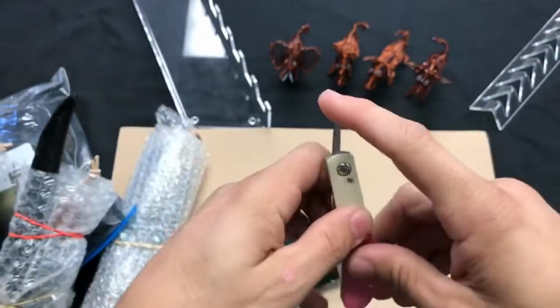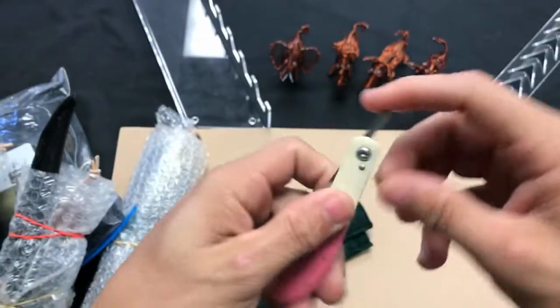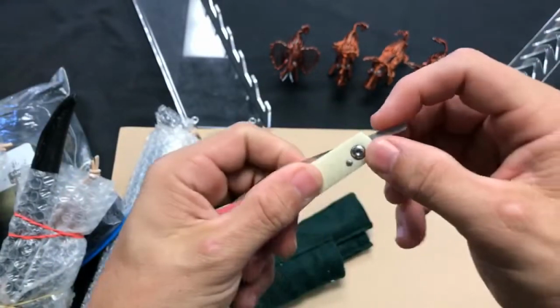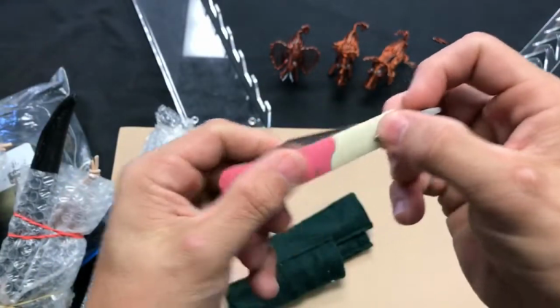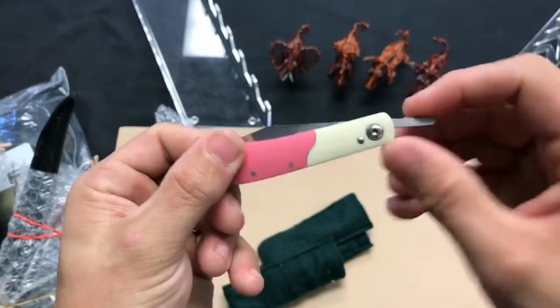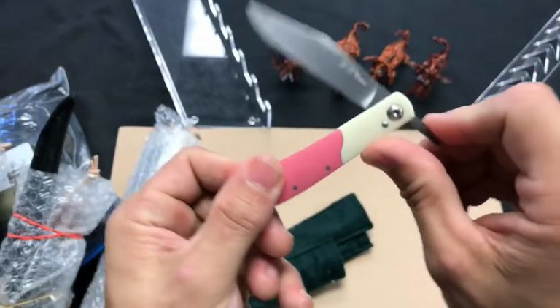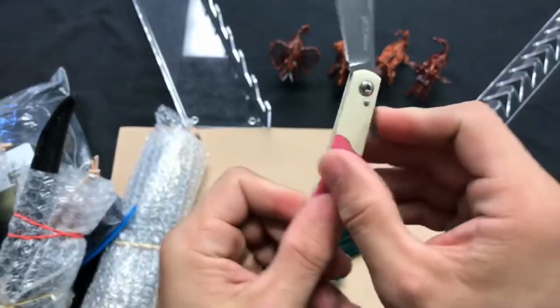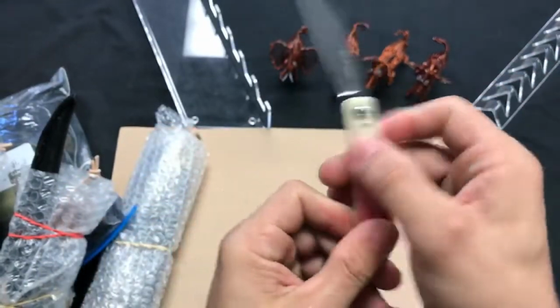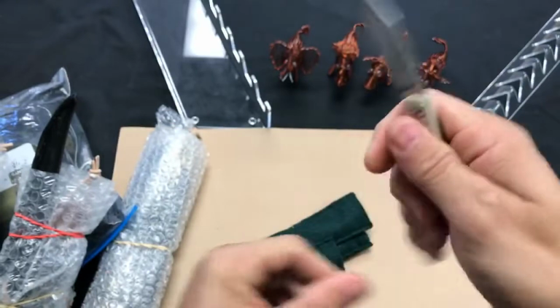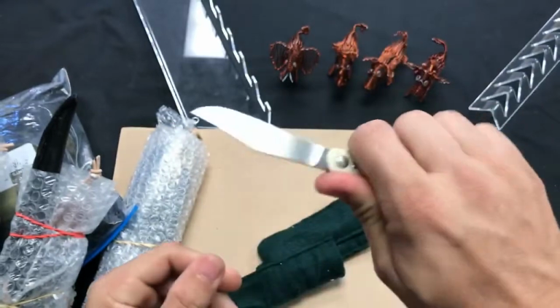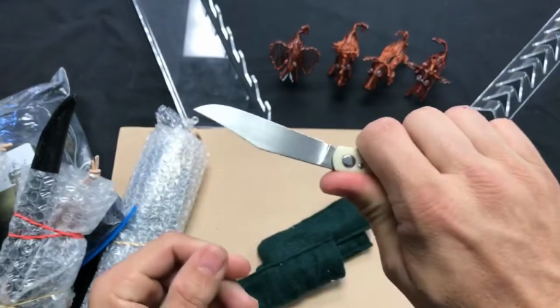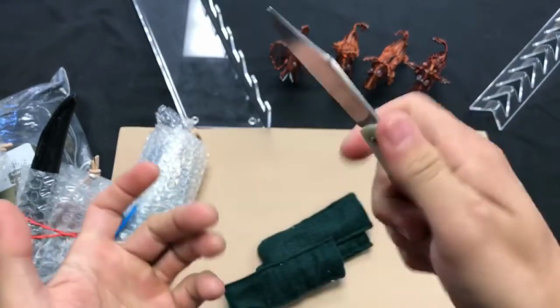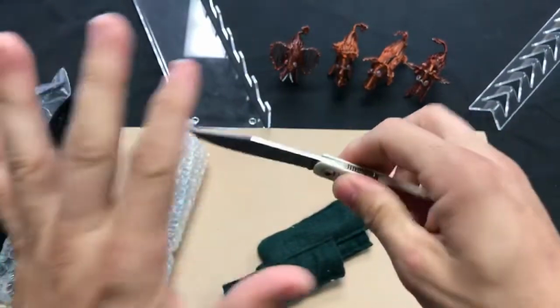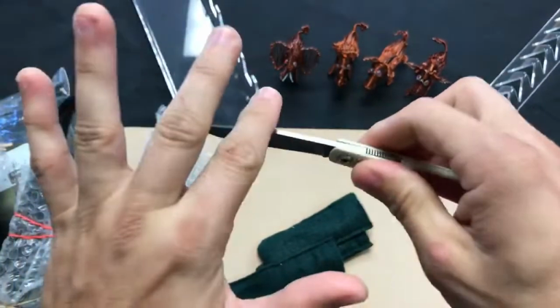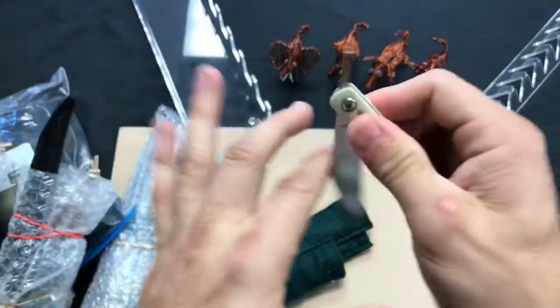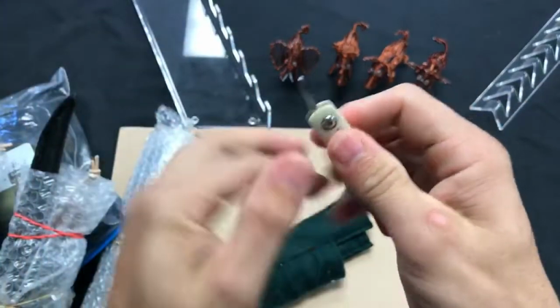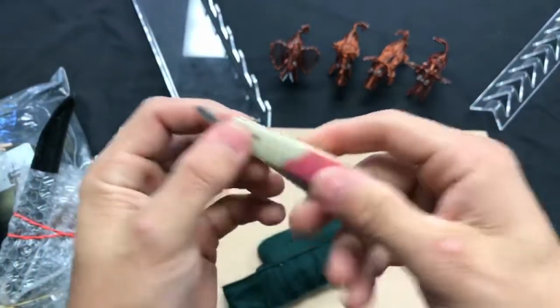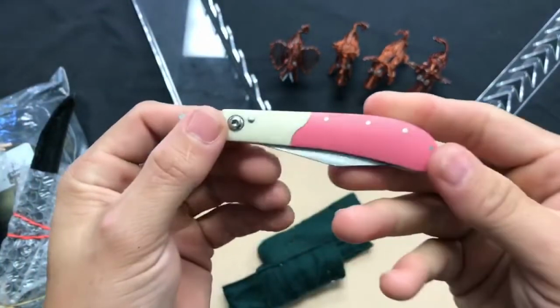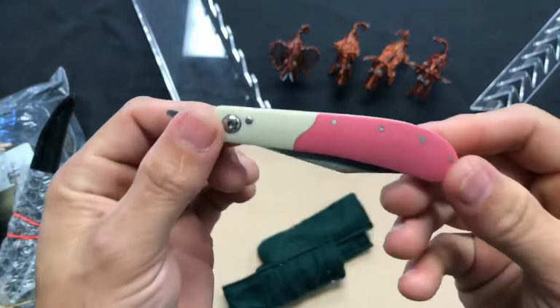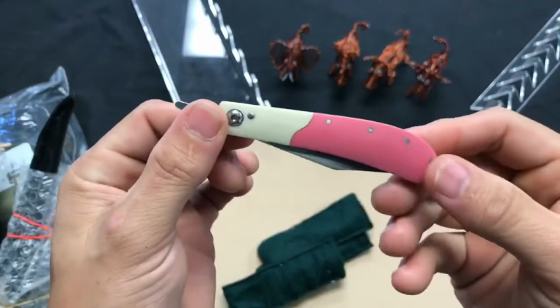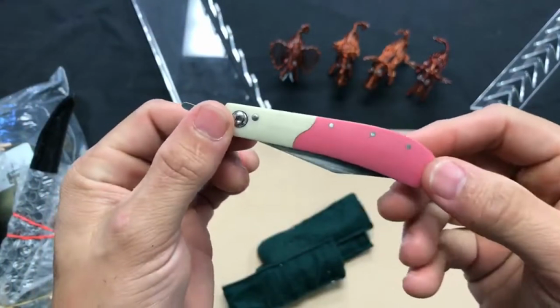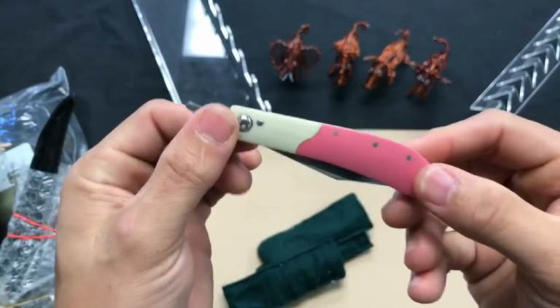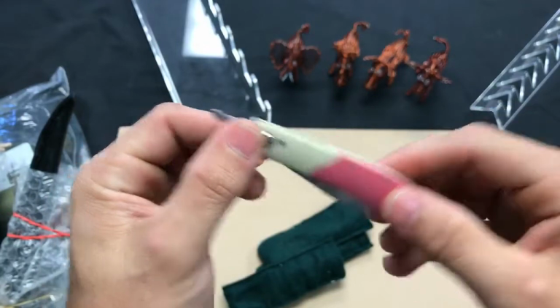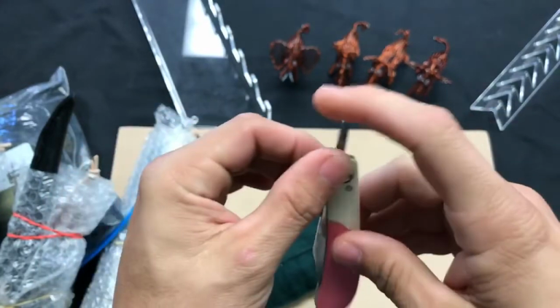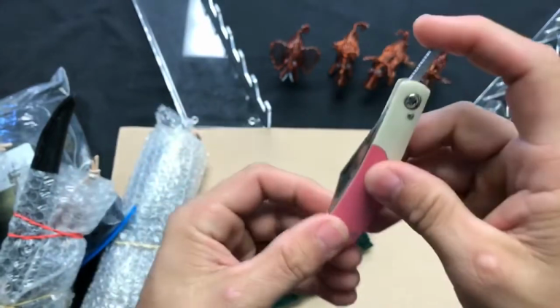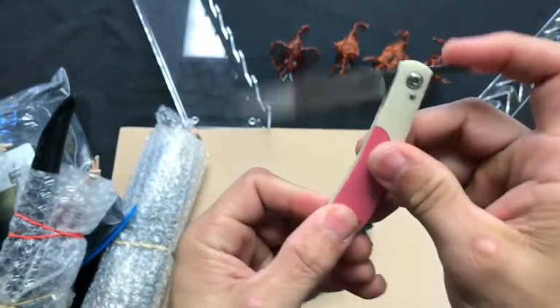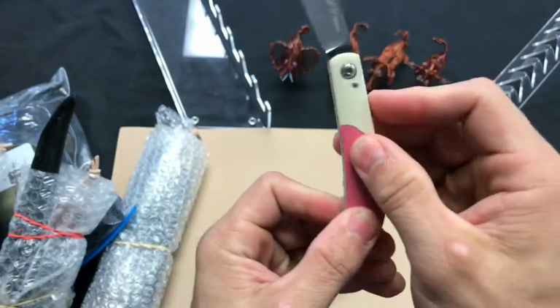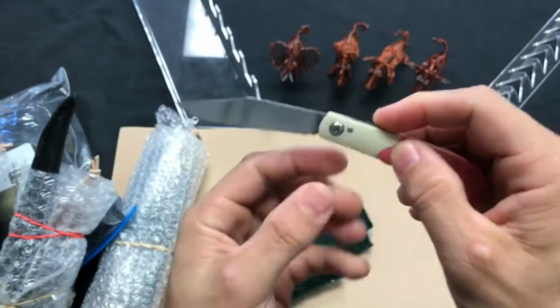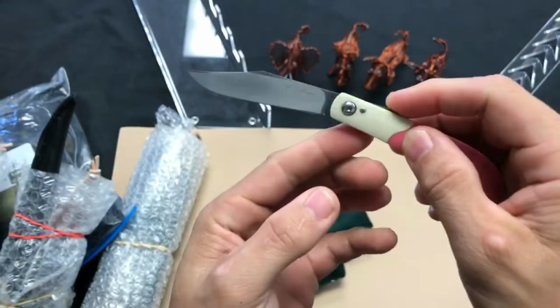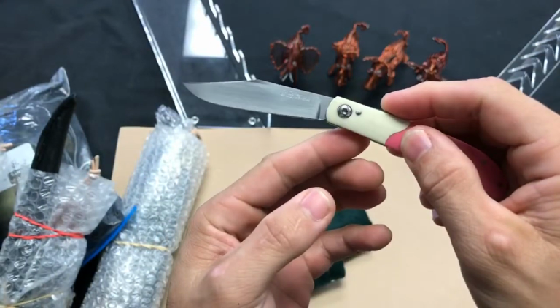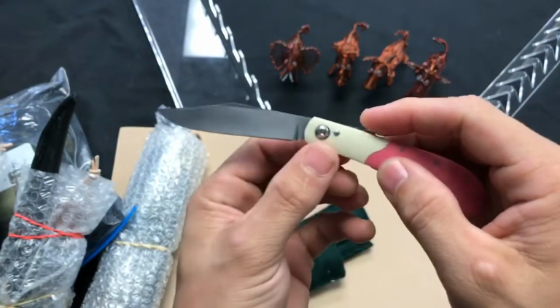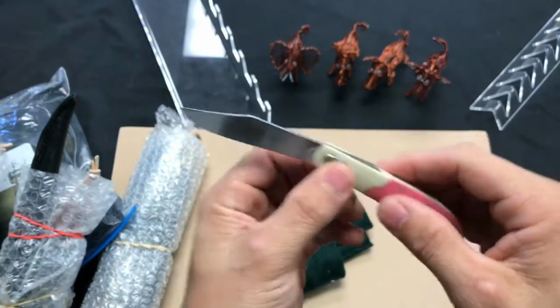You really just have the one pivot right here, and it is a fantastic little knife. That's the pink one right there. A lot of dudes at USN wanted this knife.